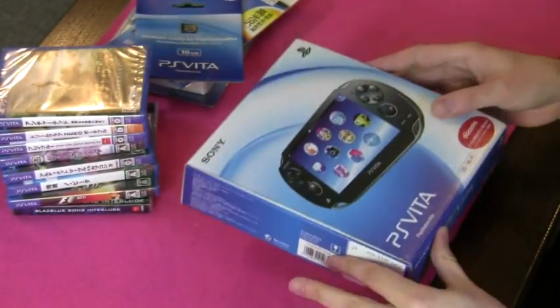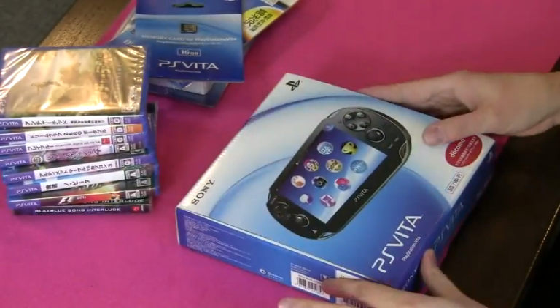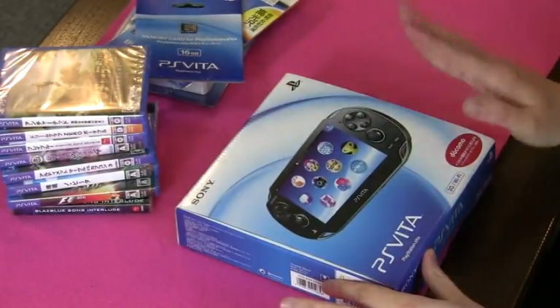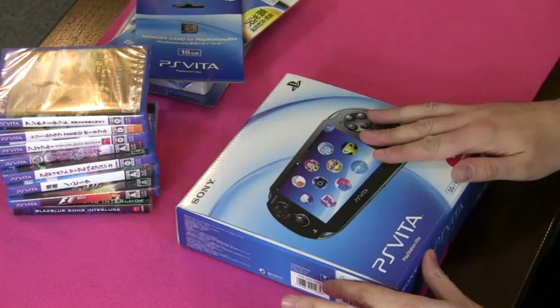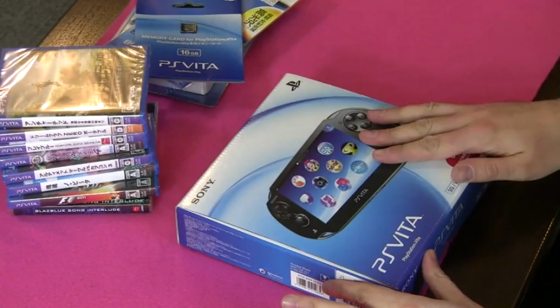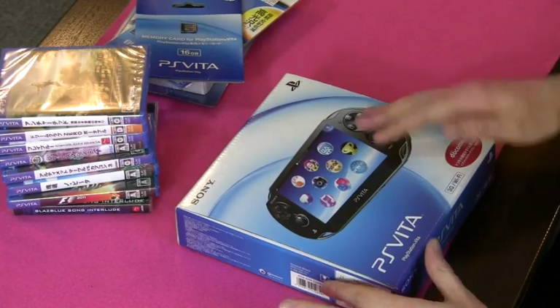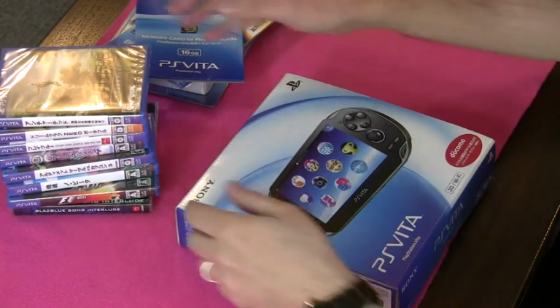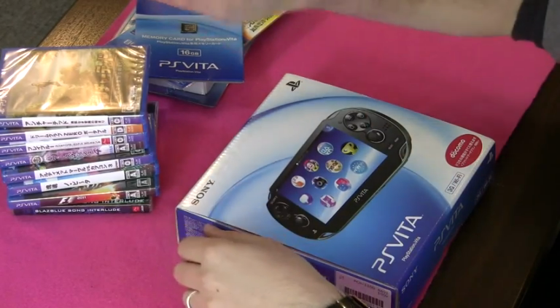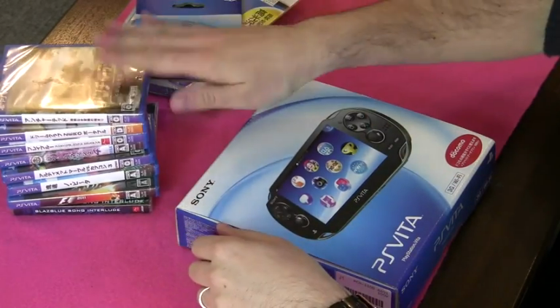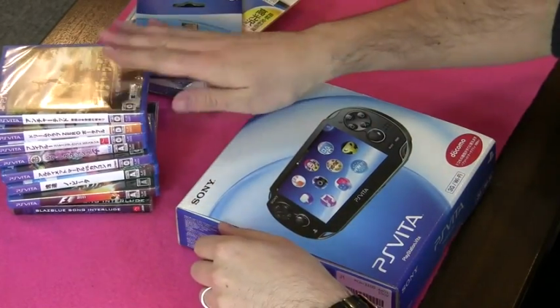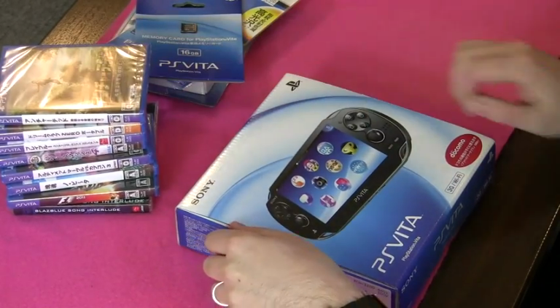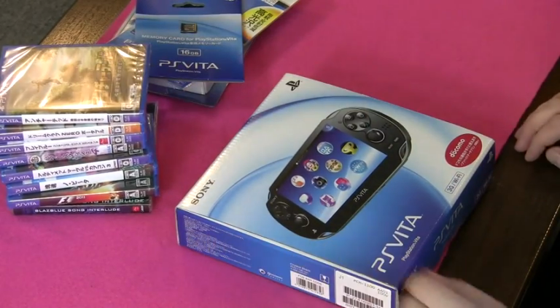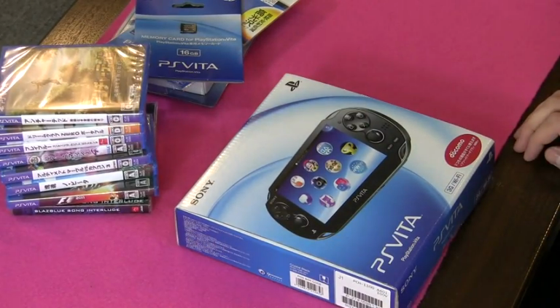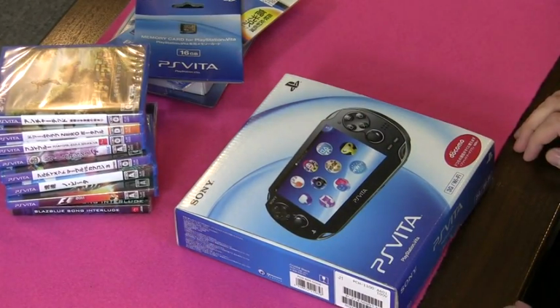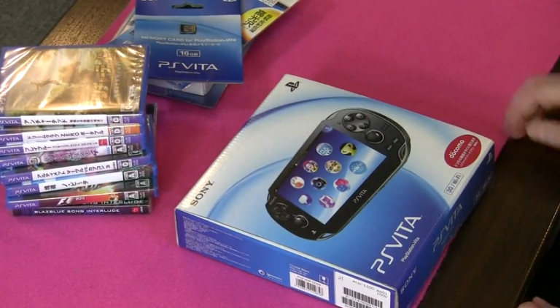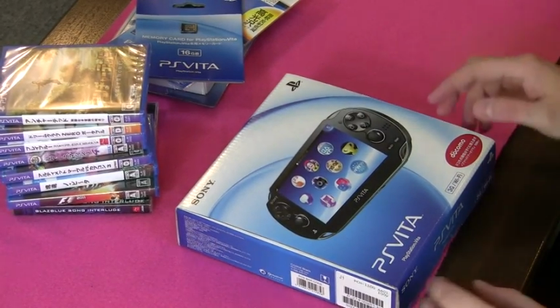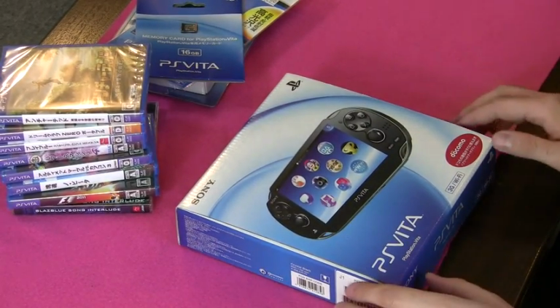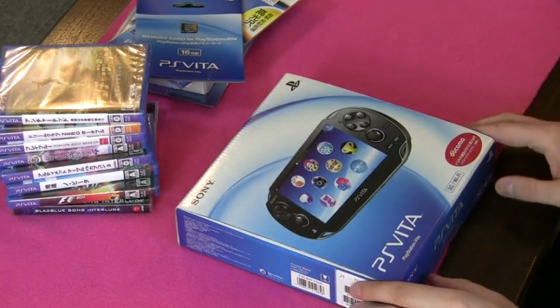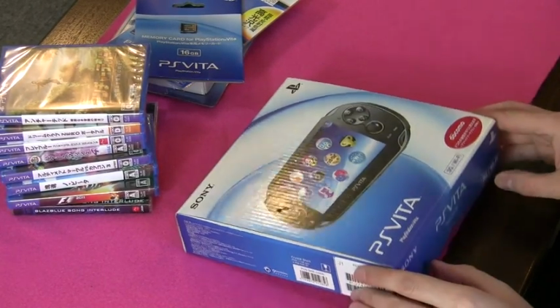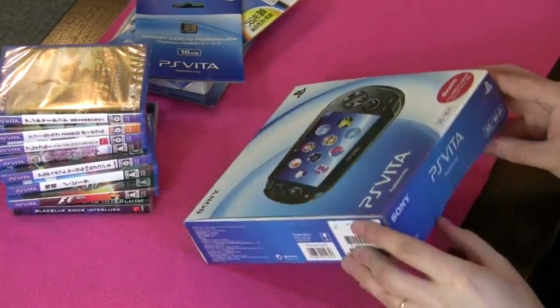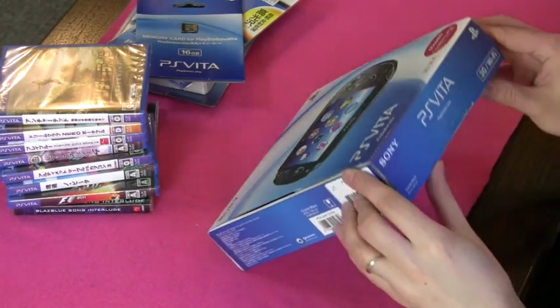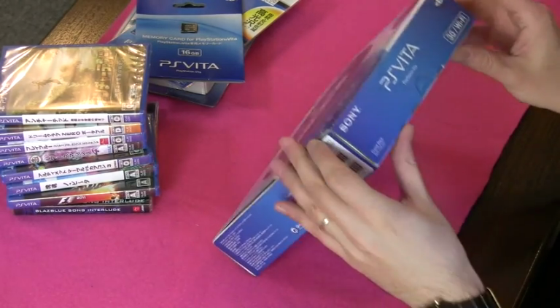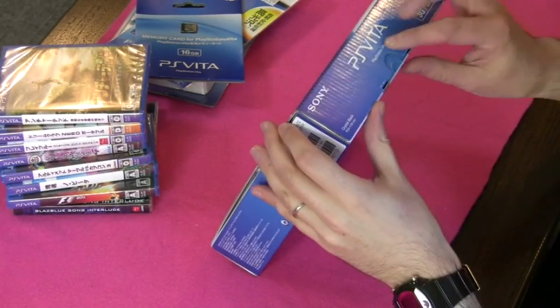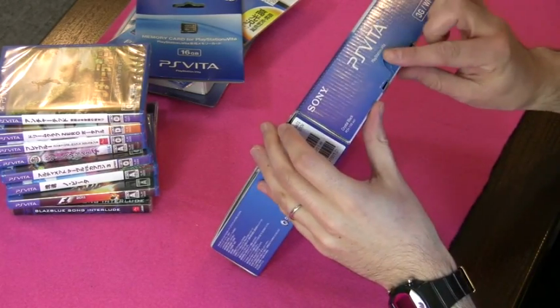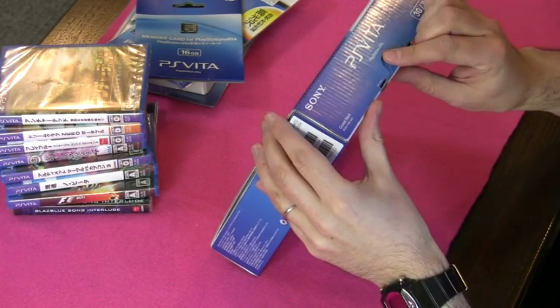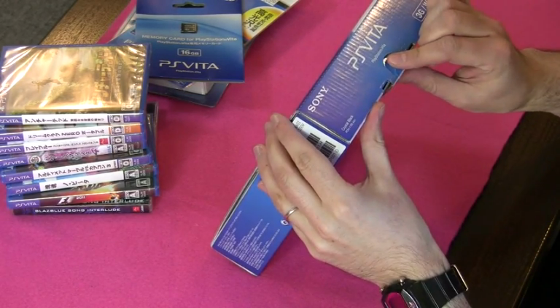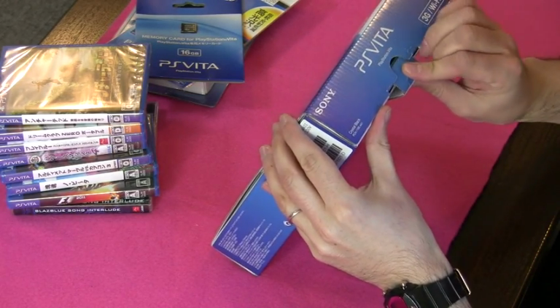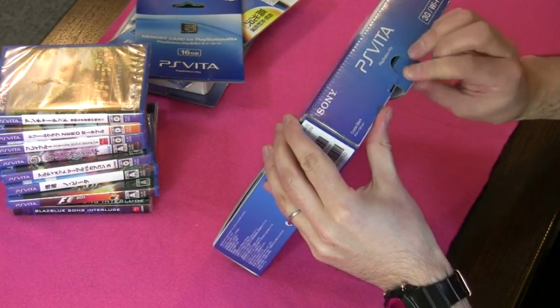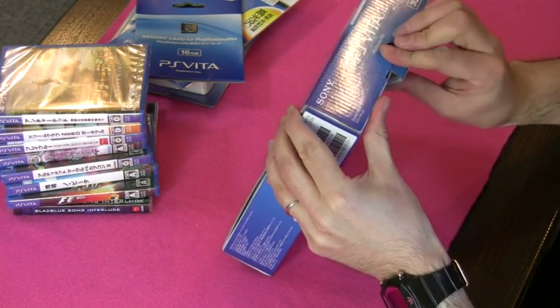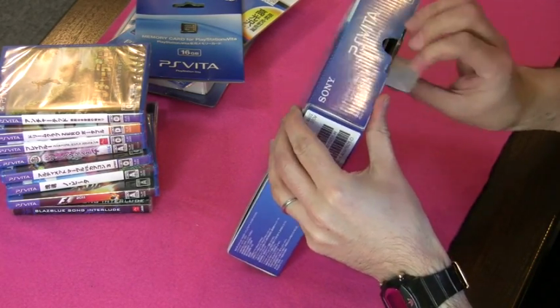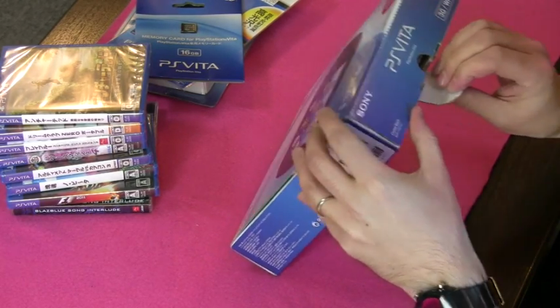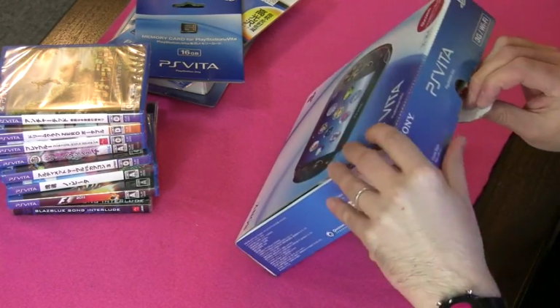So that's the box with the machine. You can see I've got a bunch of games here as well and some other bits and bobs. Let's have a look inside.